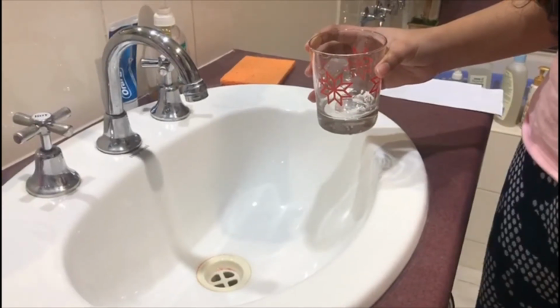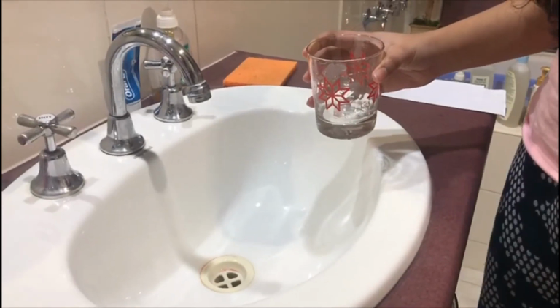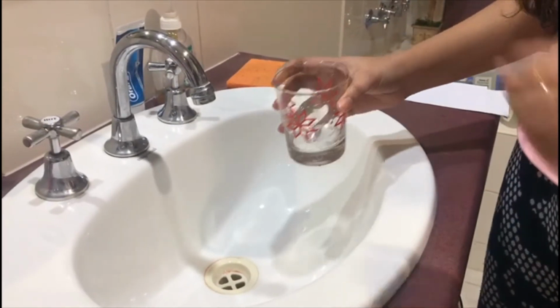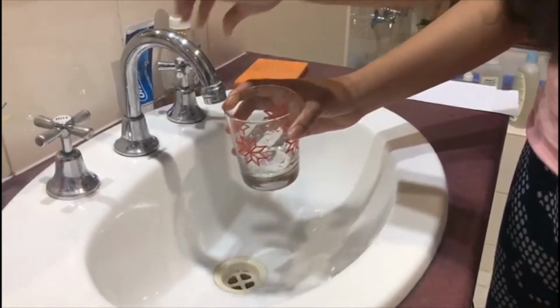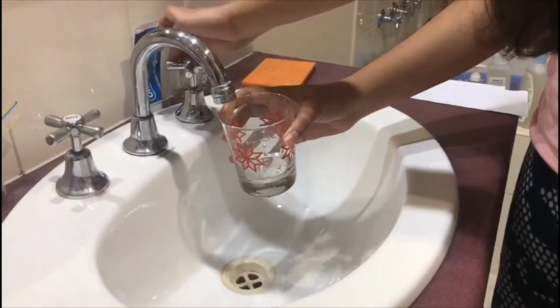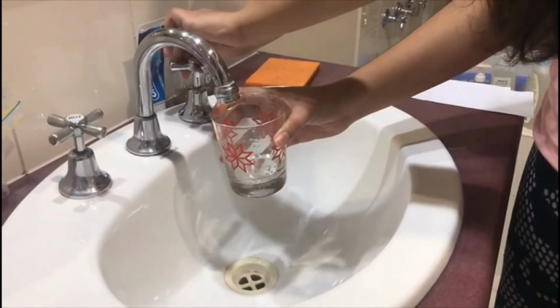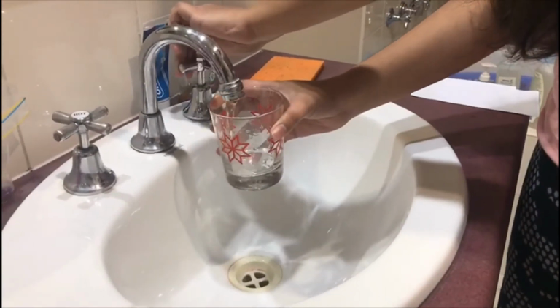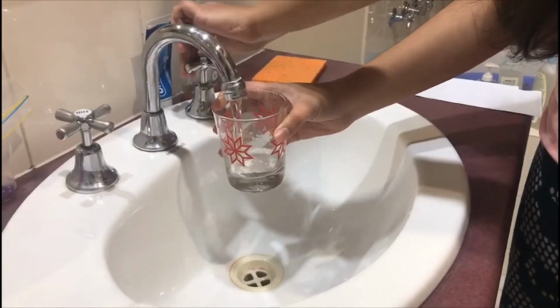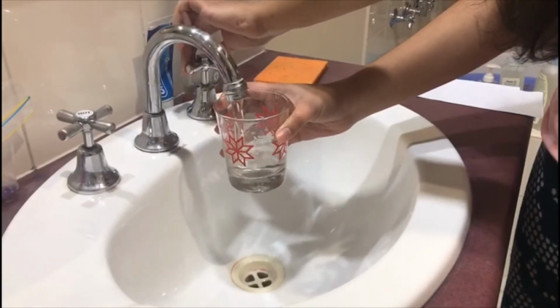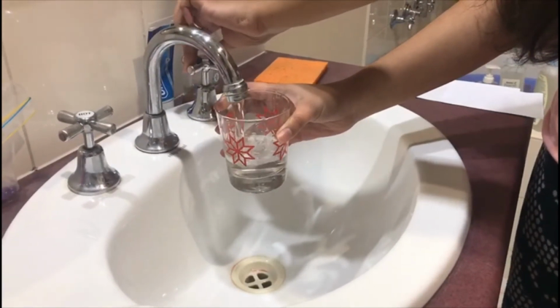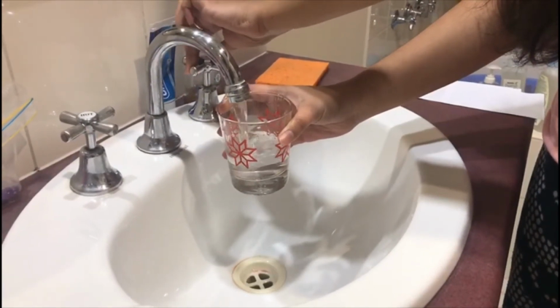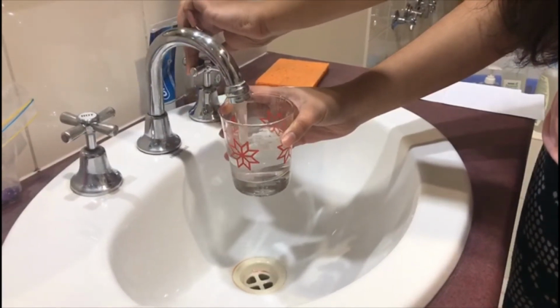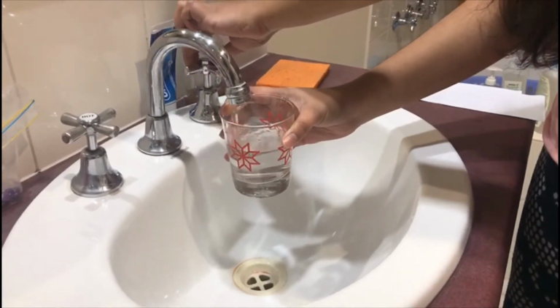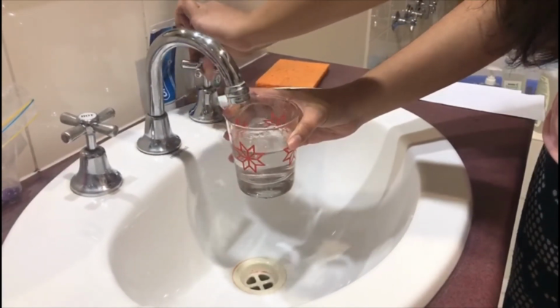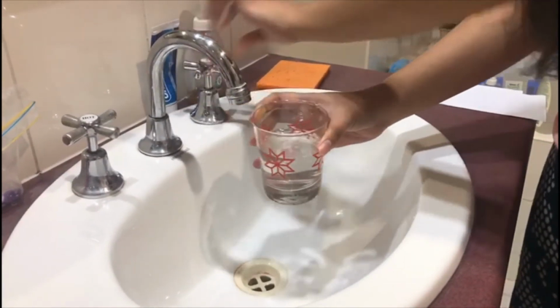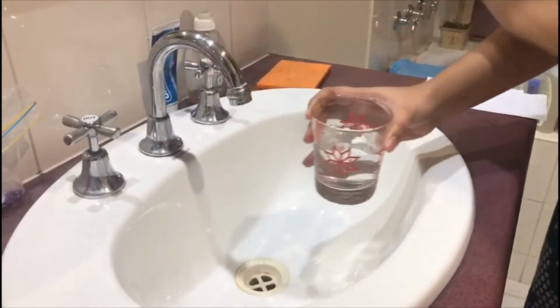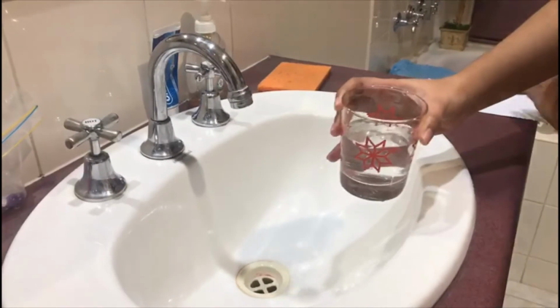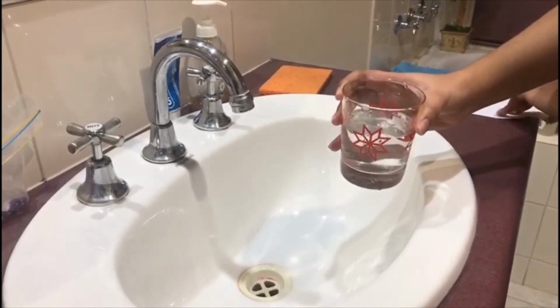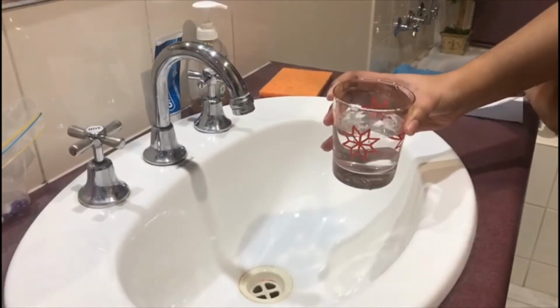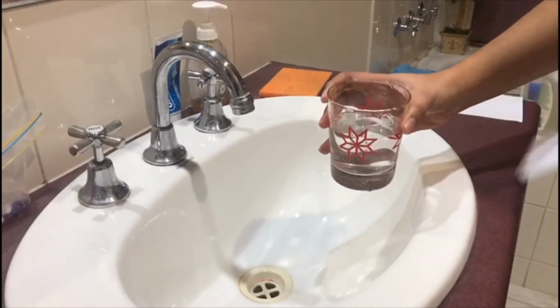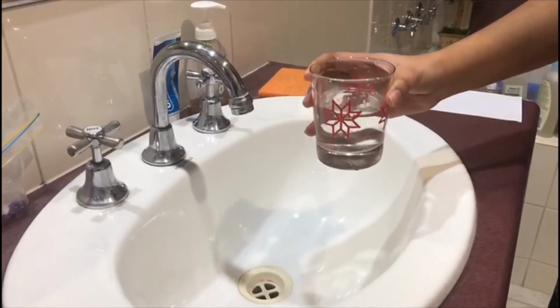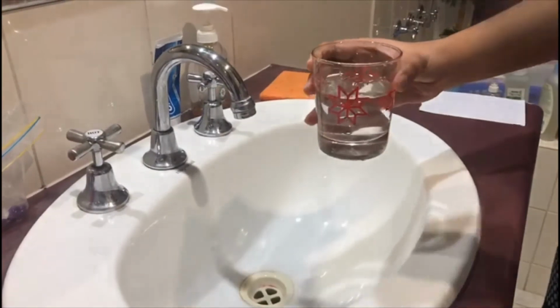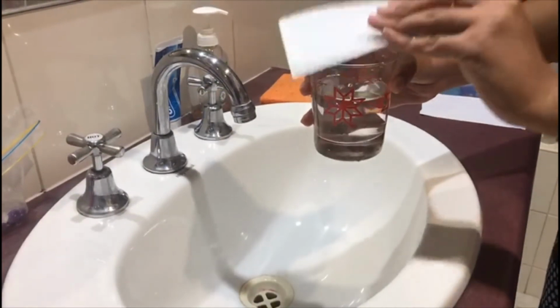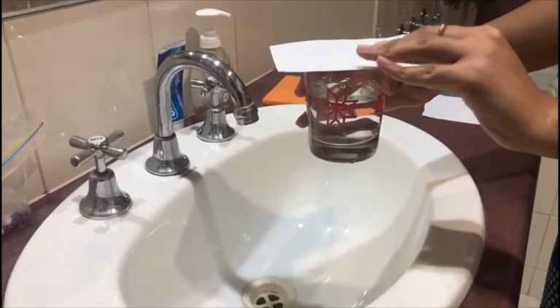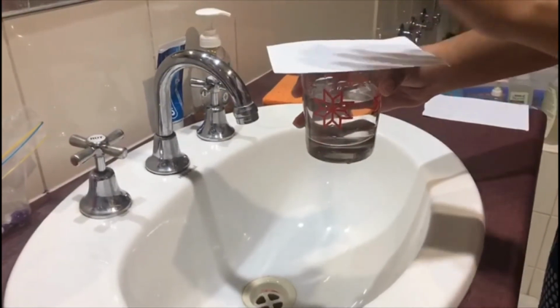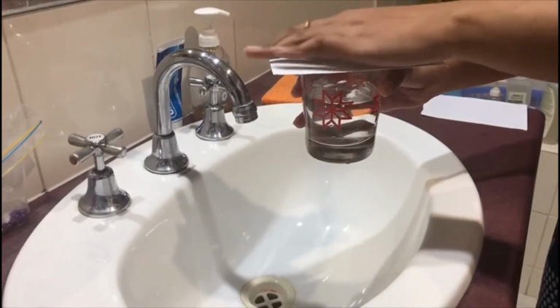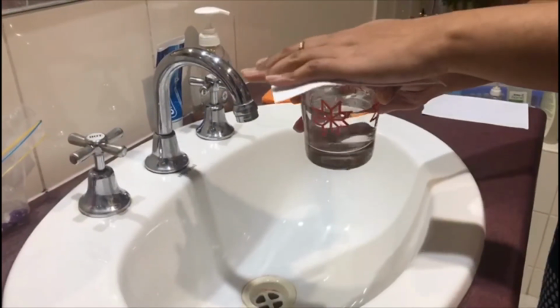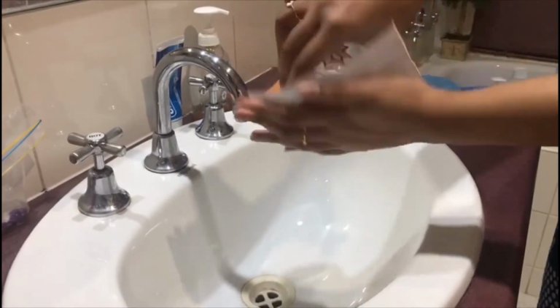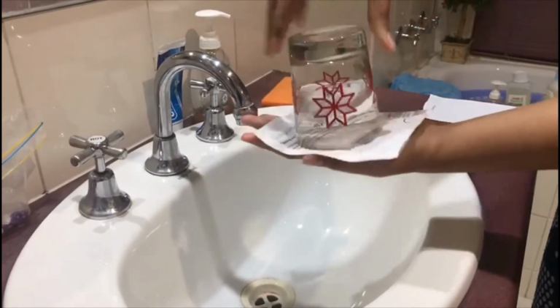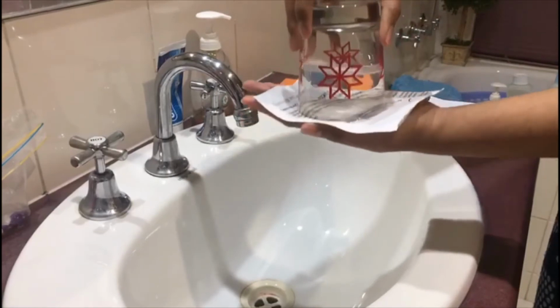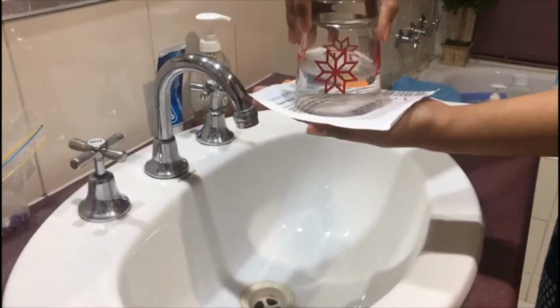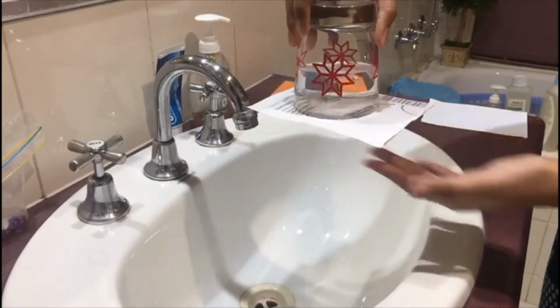We begin by filling the empty glass with water. Next, we take the sheet of paper and gently place it over the glass. We flip the glass over and take out our hand from underneath.